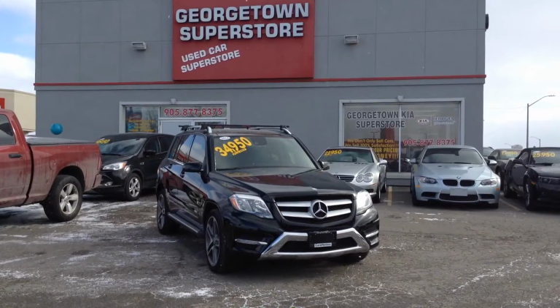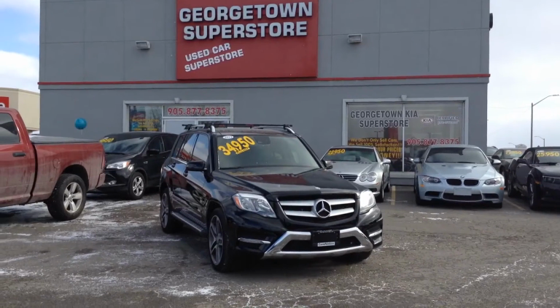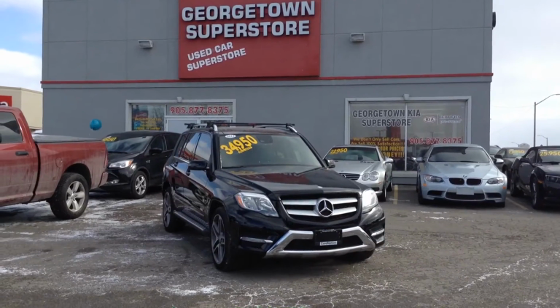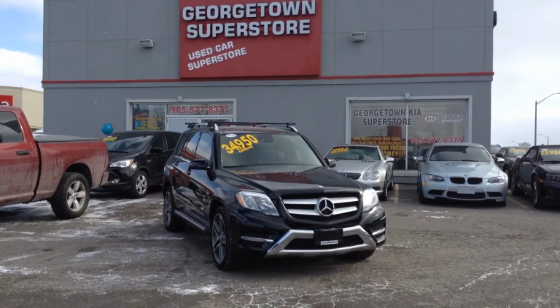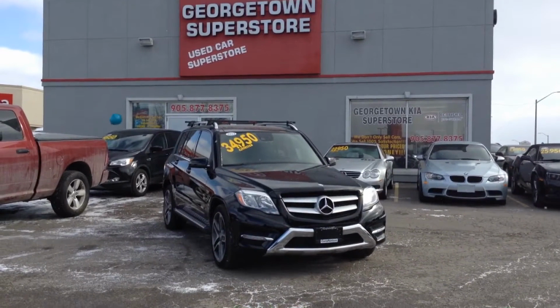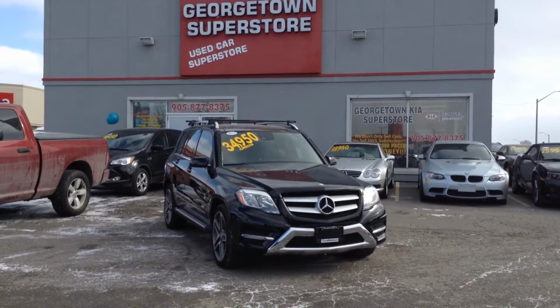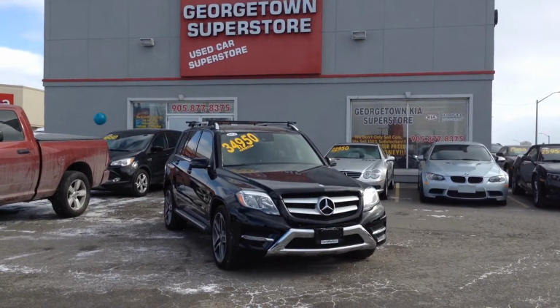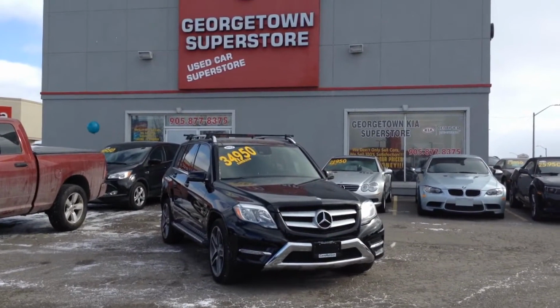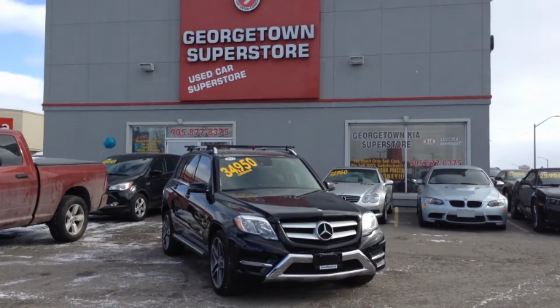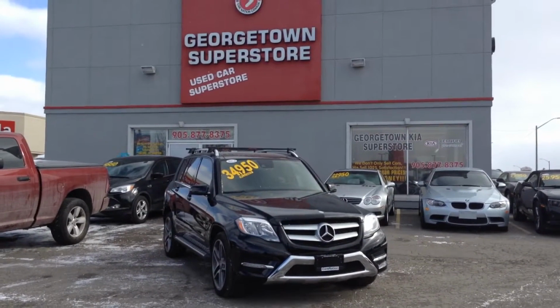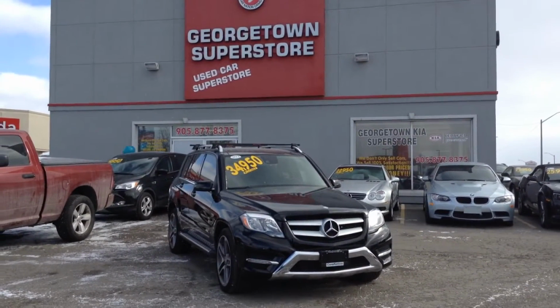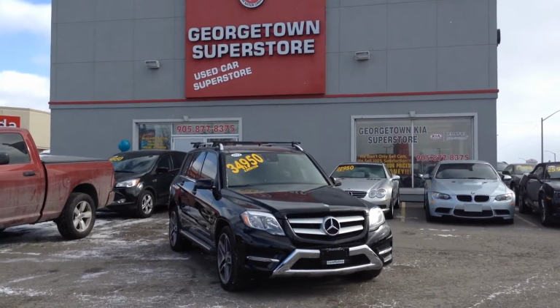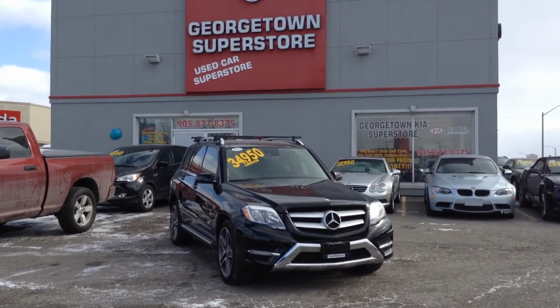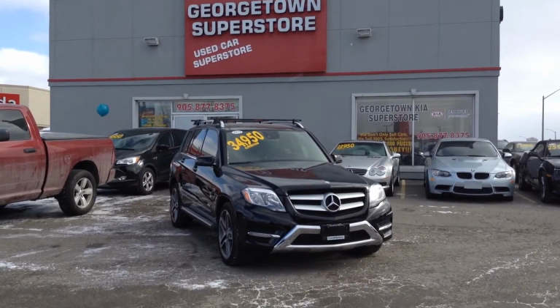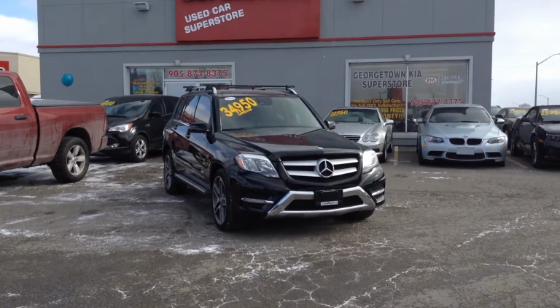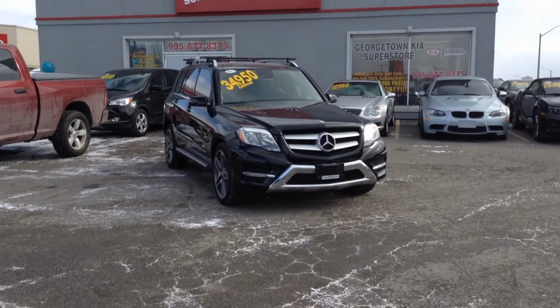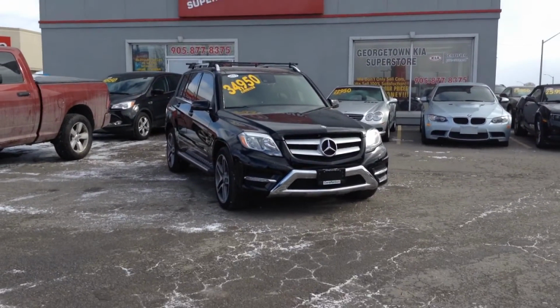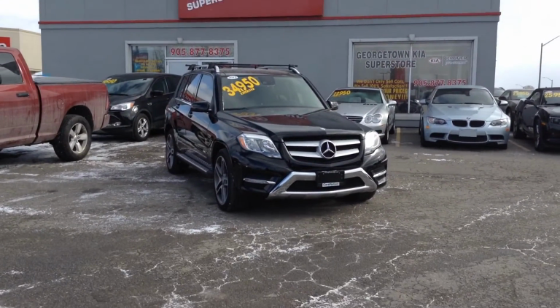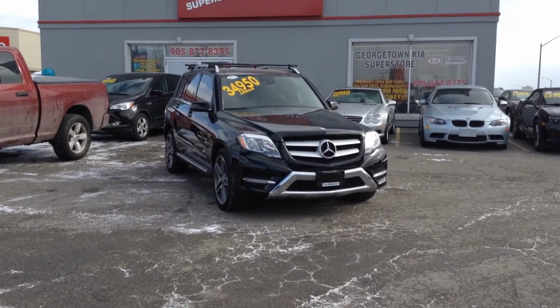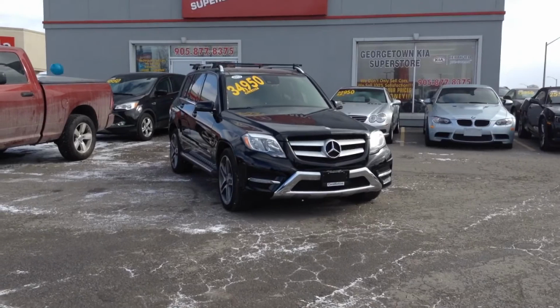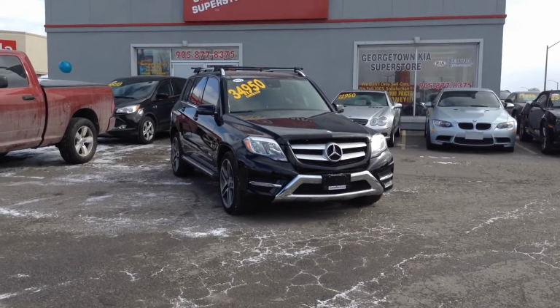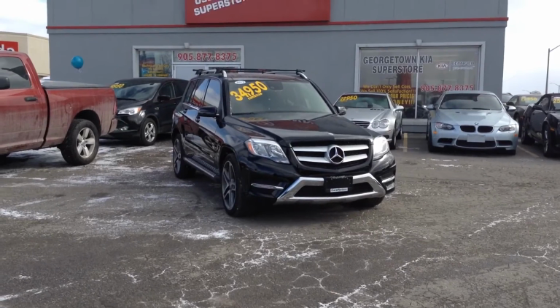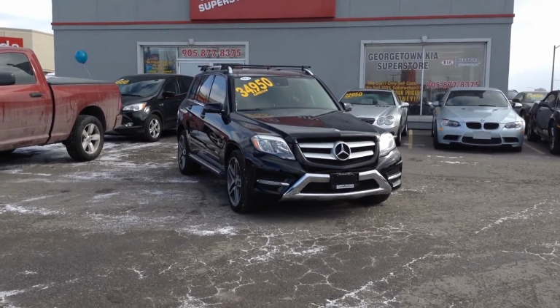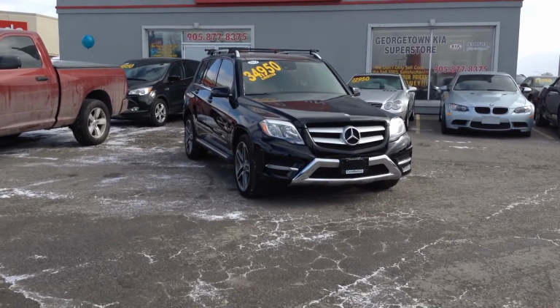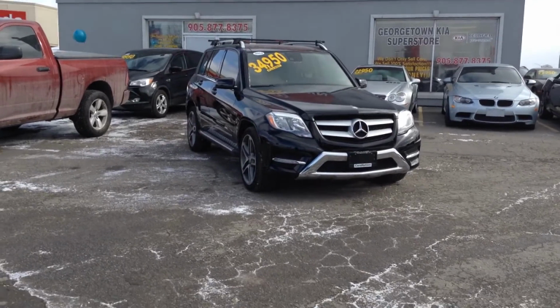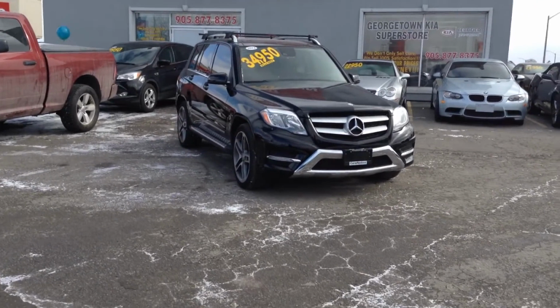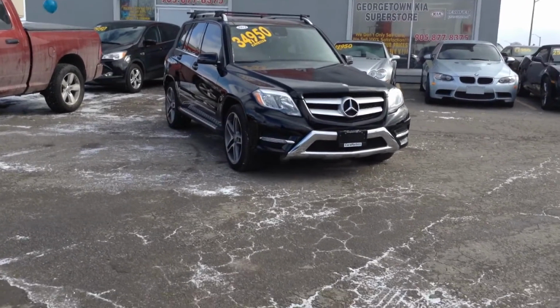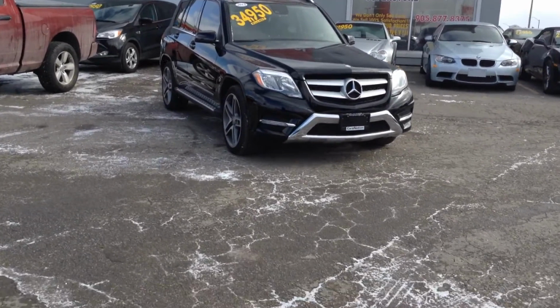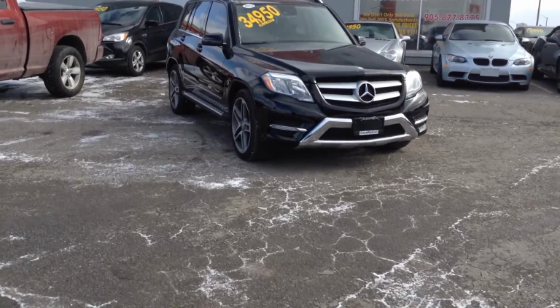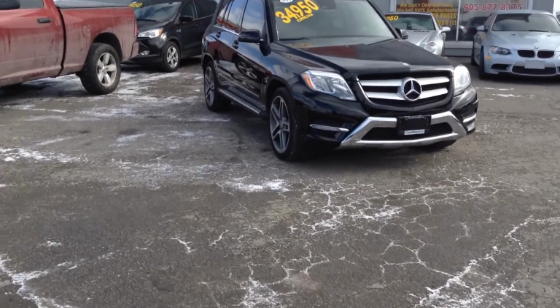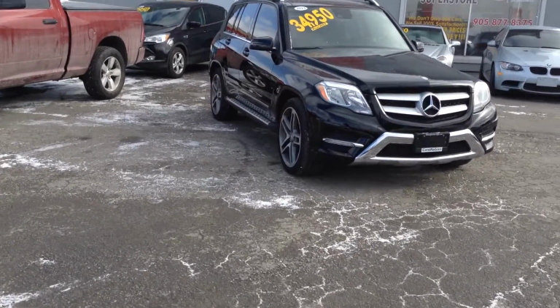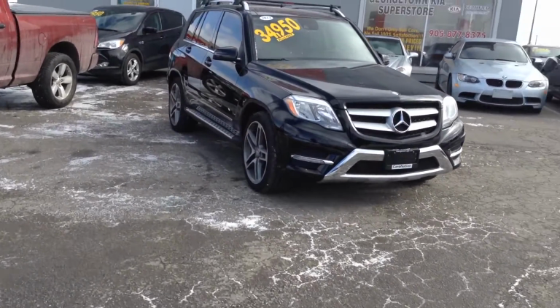Good morning Gabriella, it's Josh here from Georgetown Kia Superstore. As promised, a quick little video here on the 2013 Mercedes-Benz GLK 250.